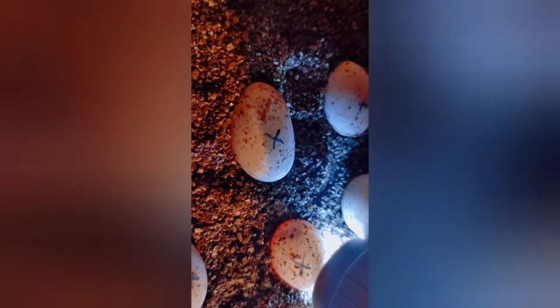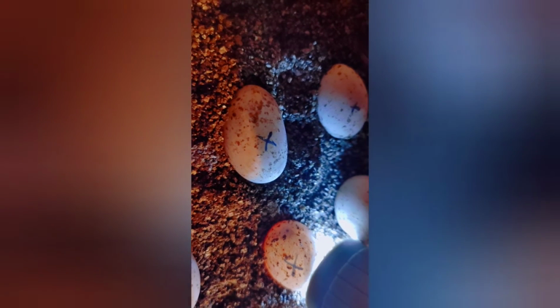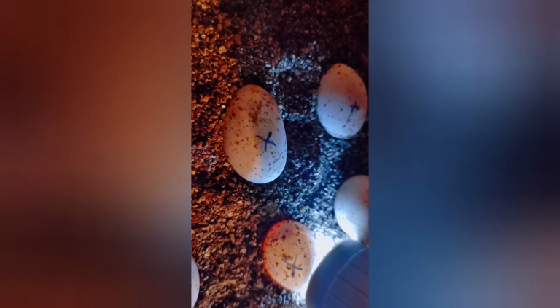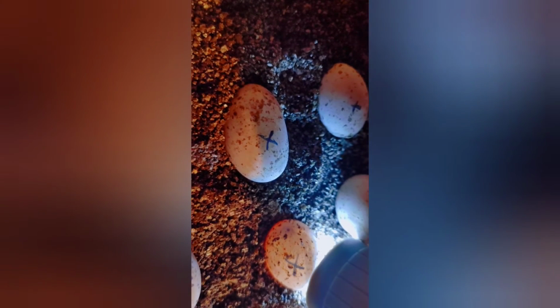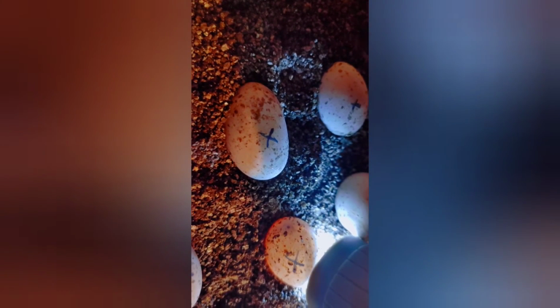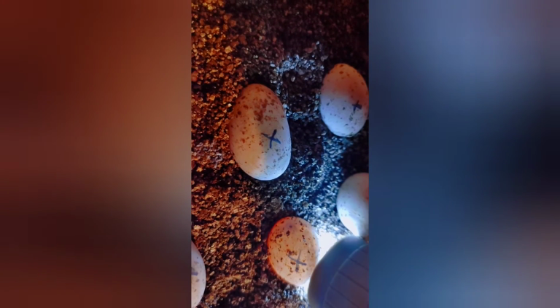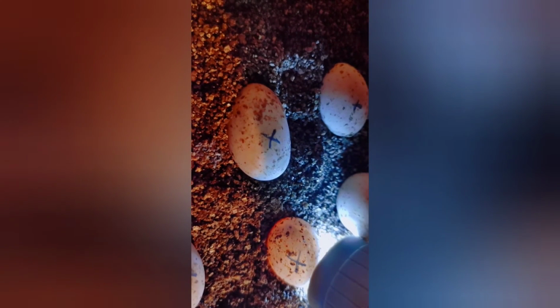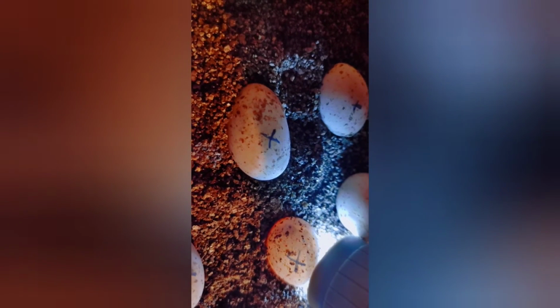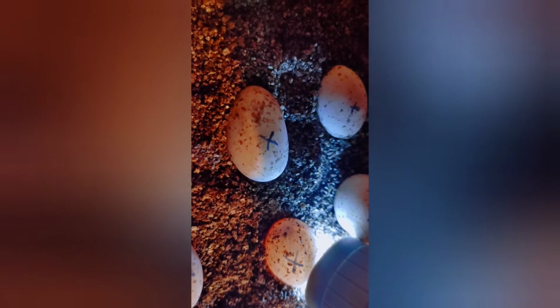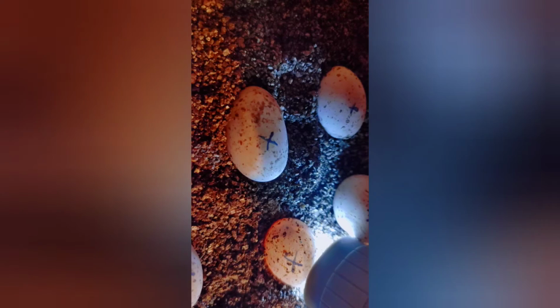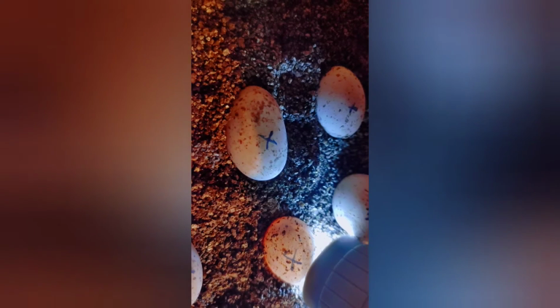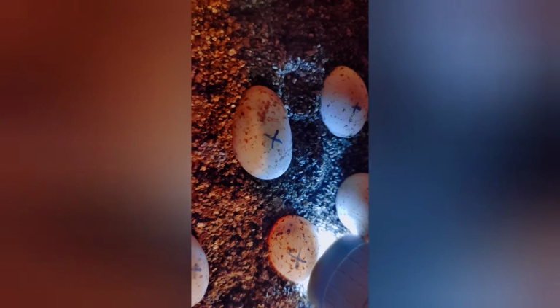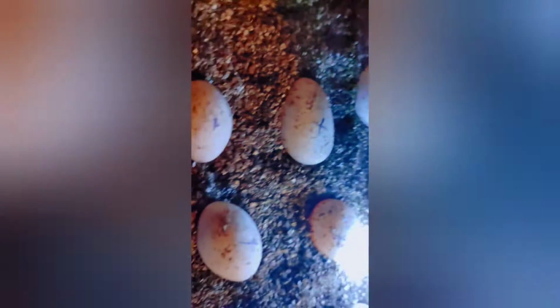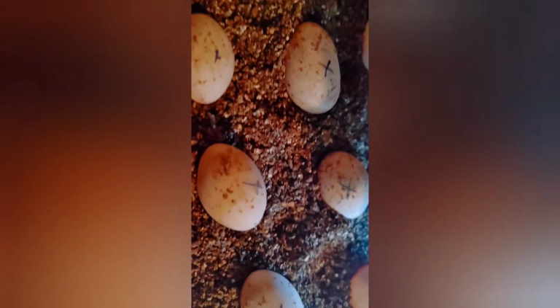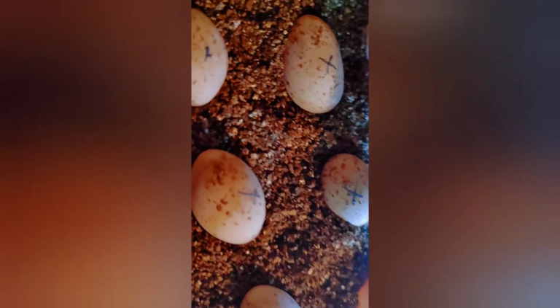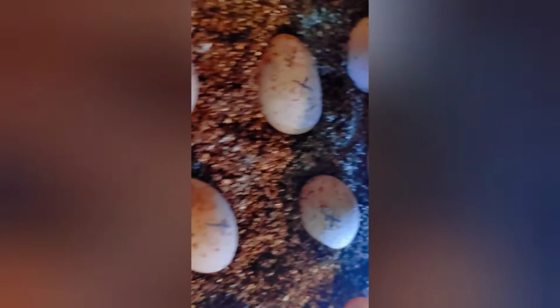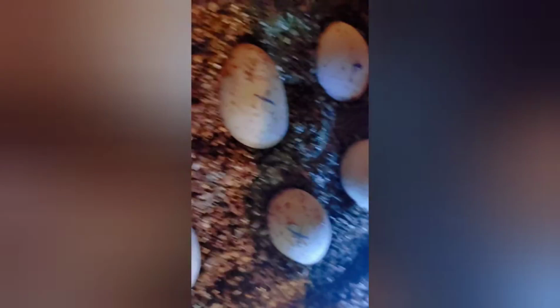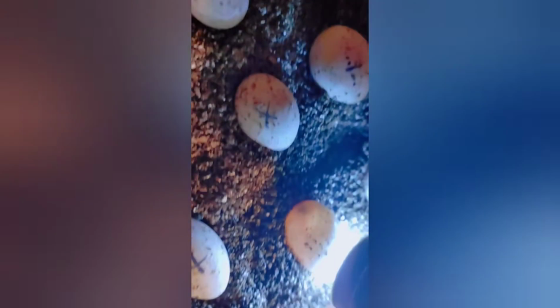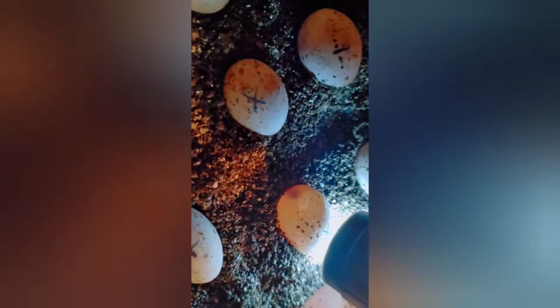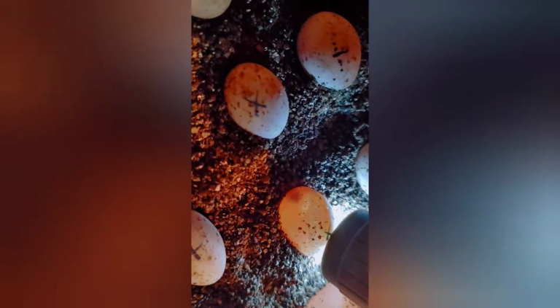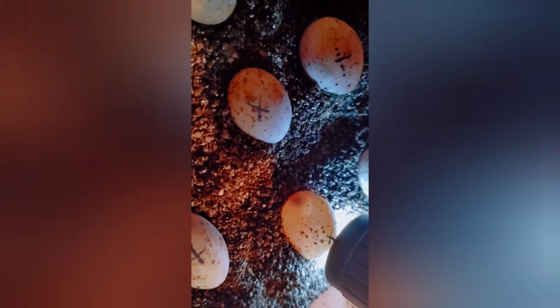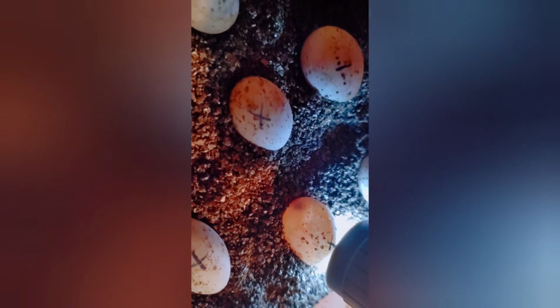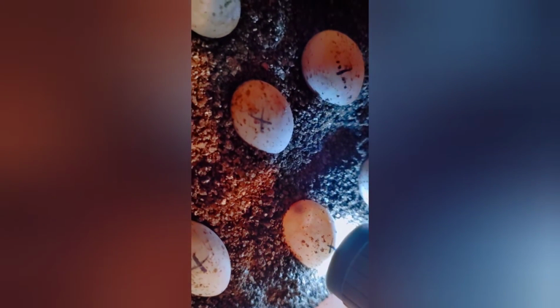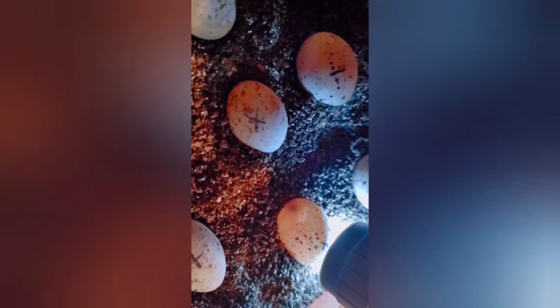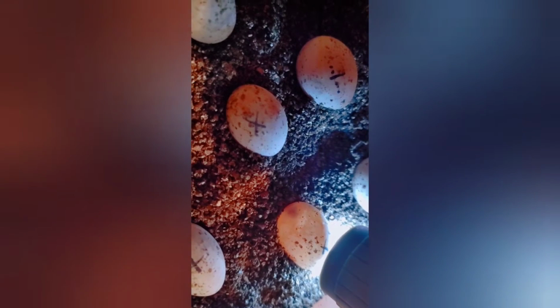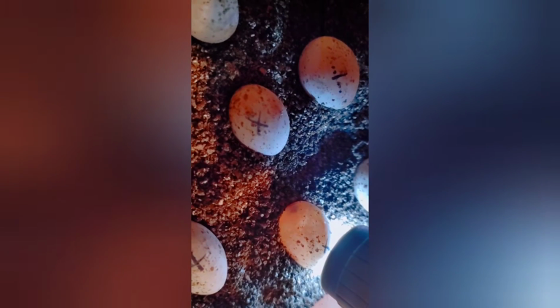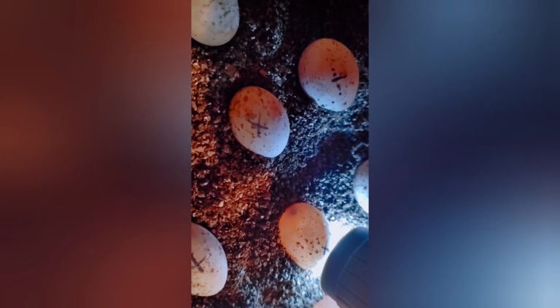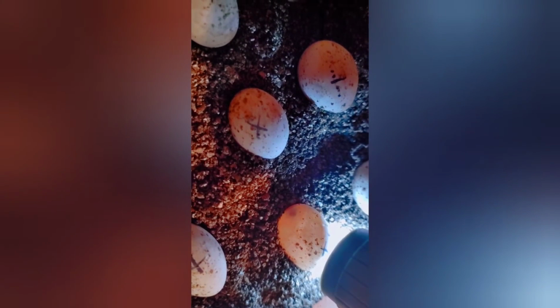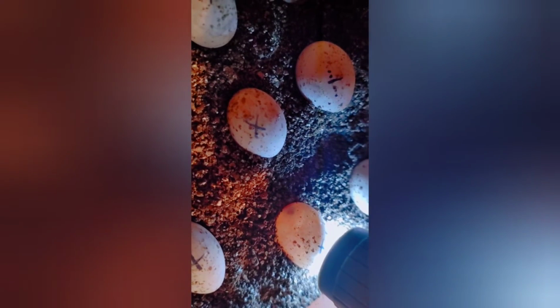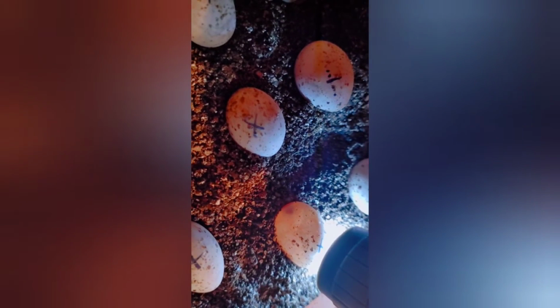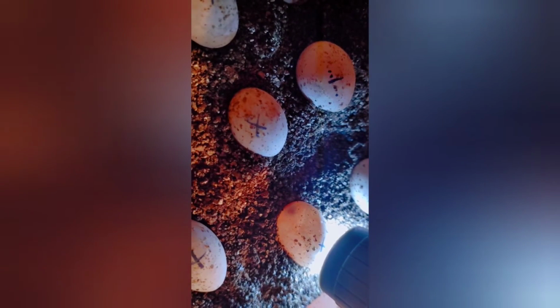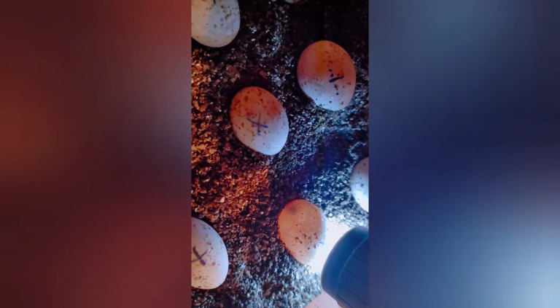Look at that — beautiful. Another one. Isn't that beautiful? Fascinating.